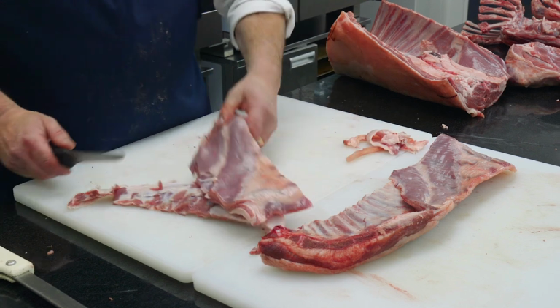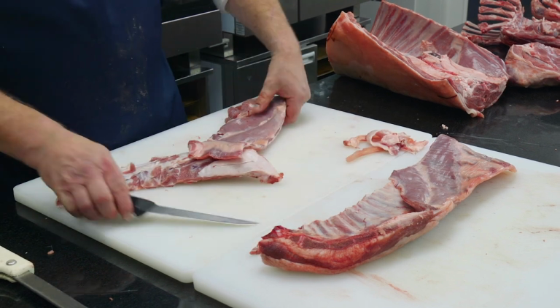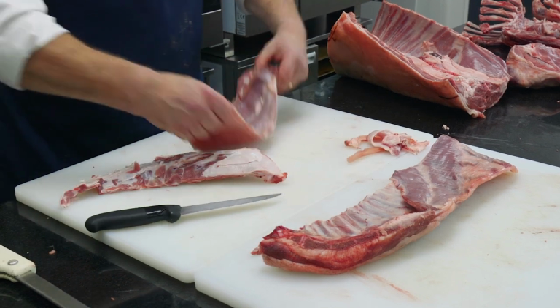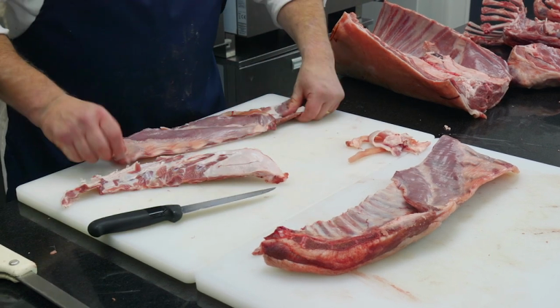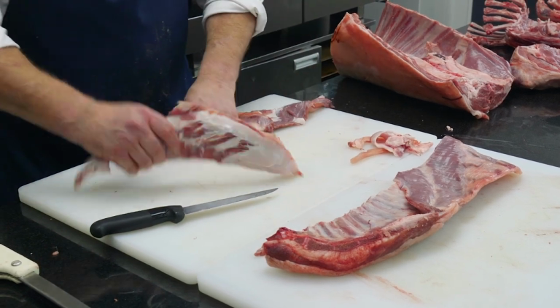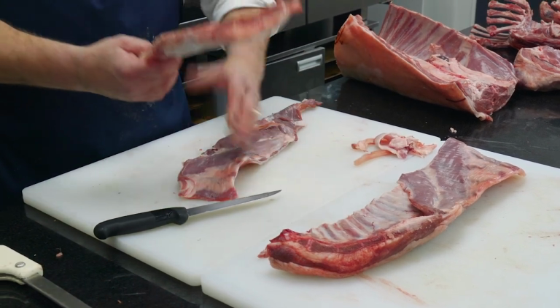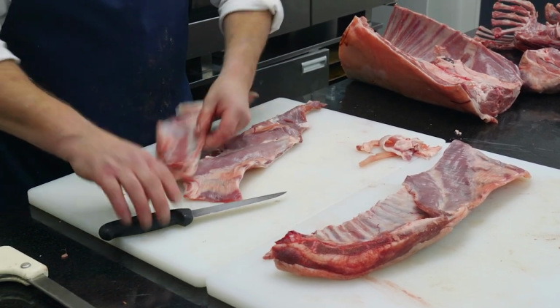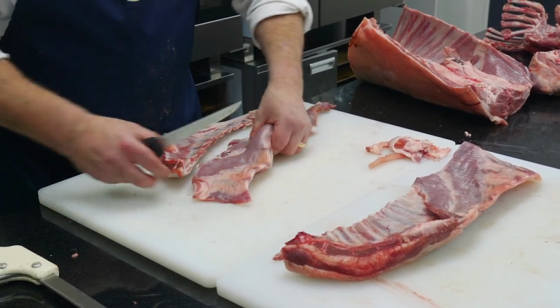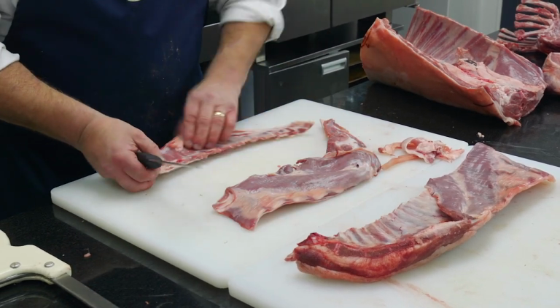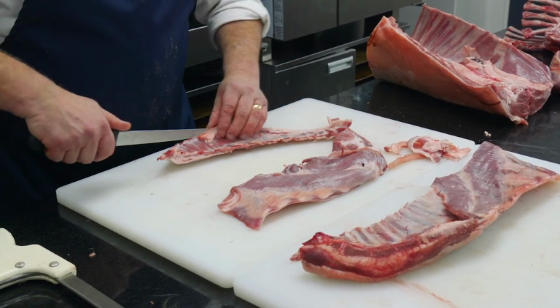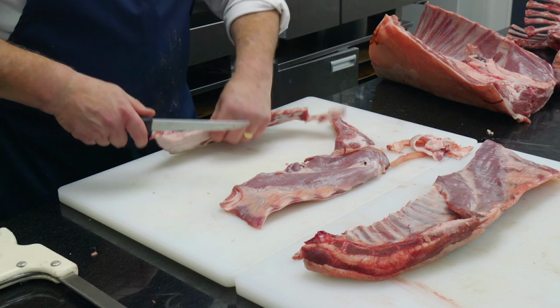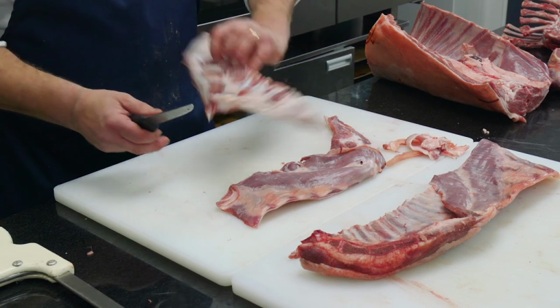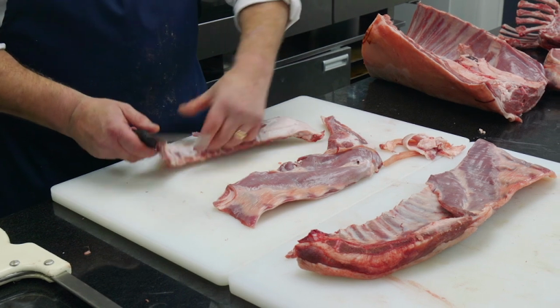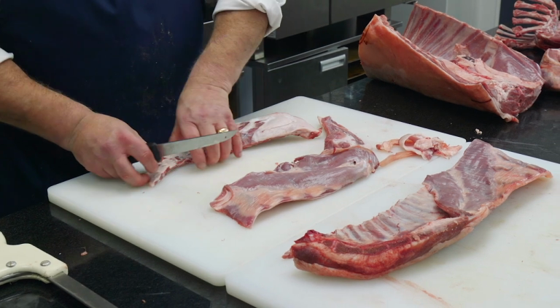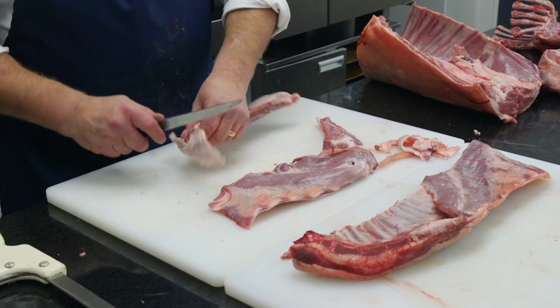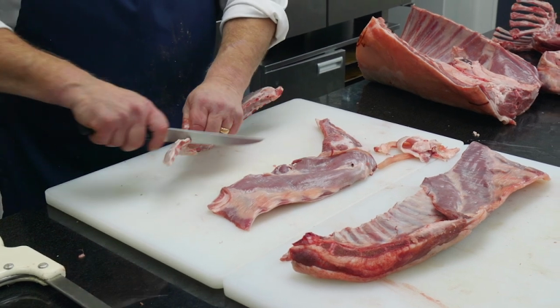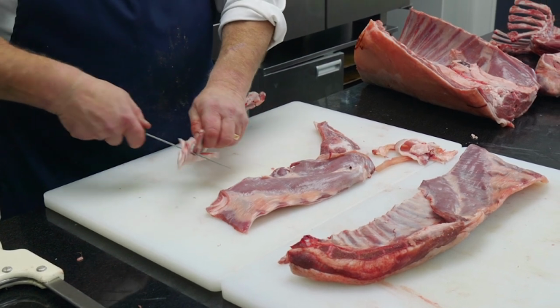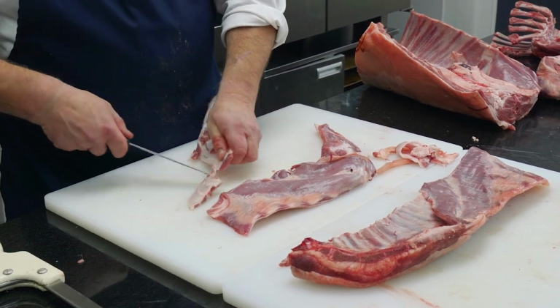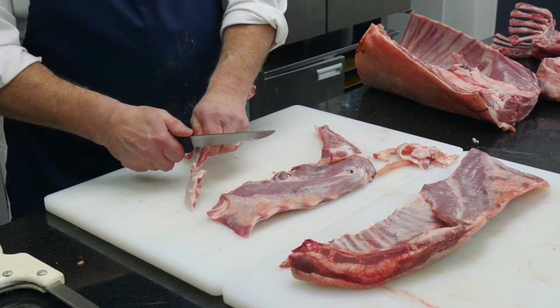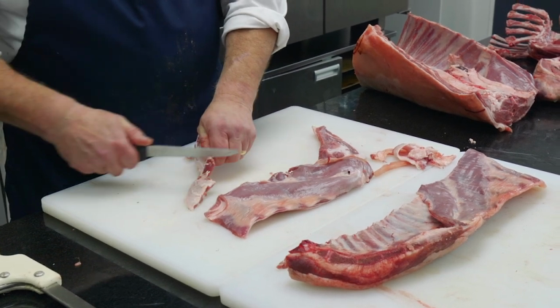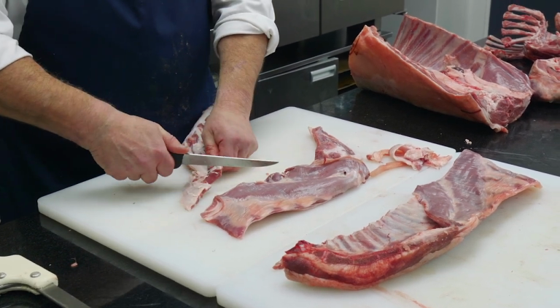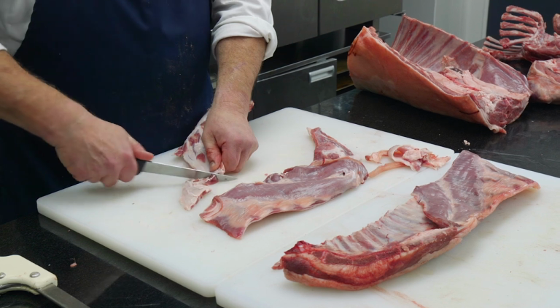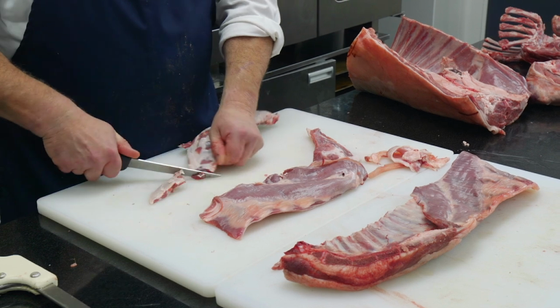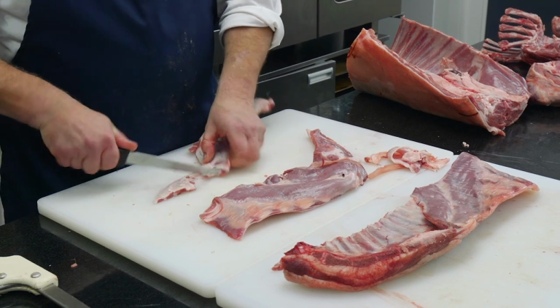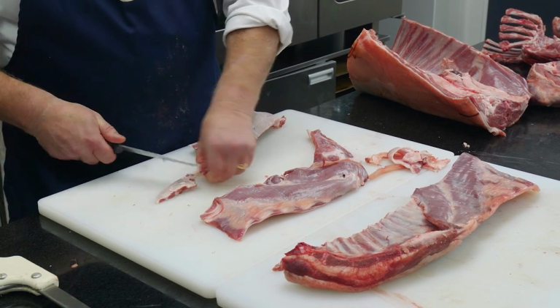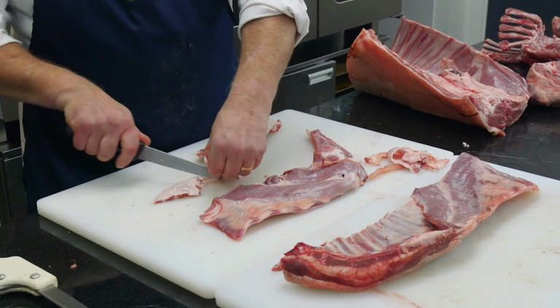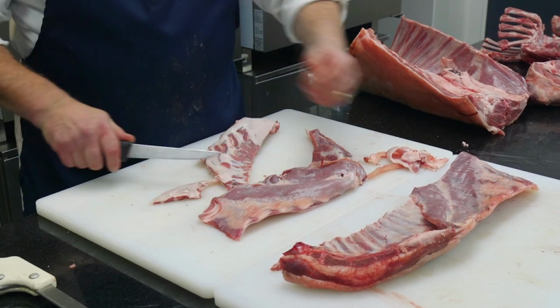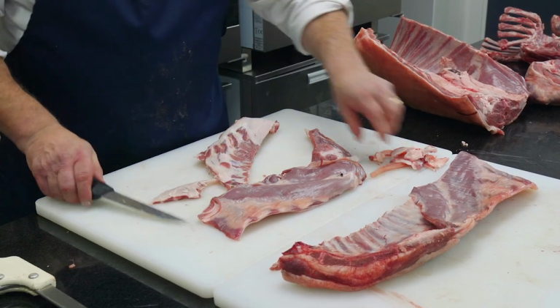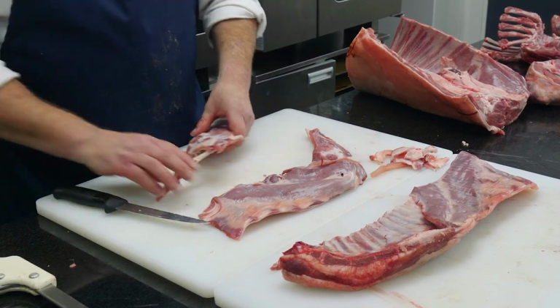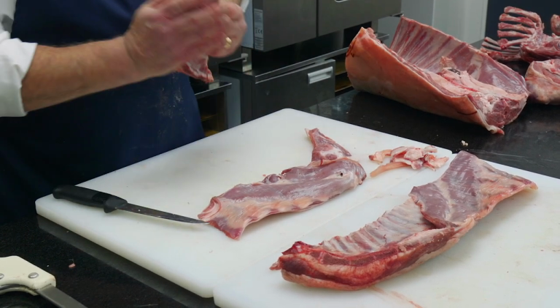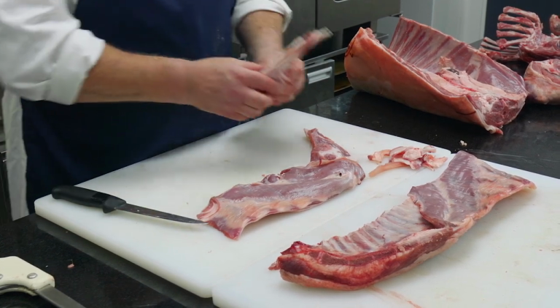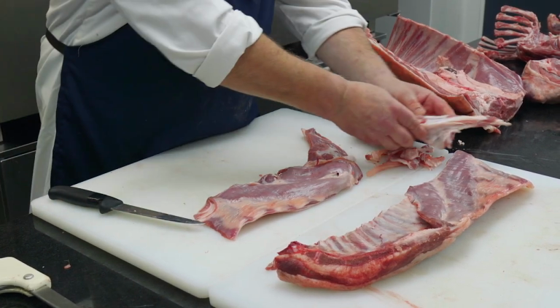So that's removed, that's removed. On the breastbone here there is a little bit of meat on it, so all I do with that is trim the meat out like so and the rest of that will go for the stockpot.